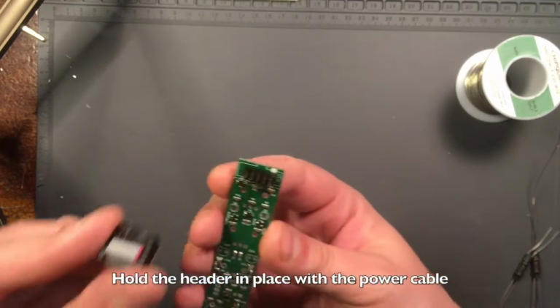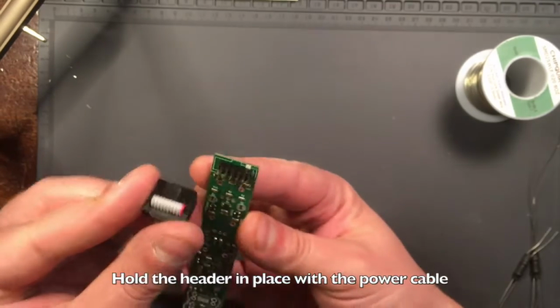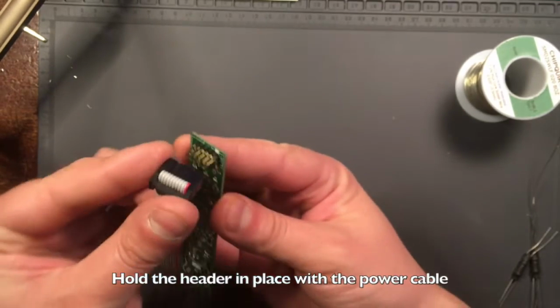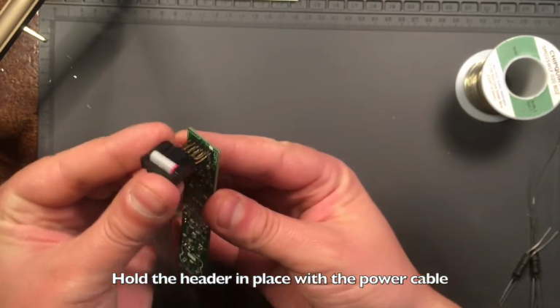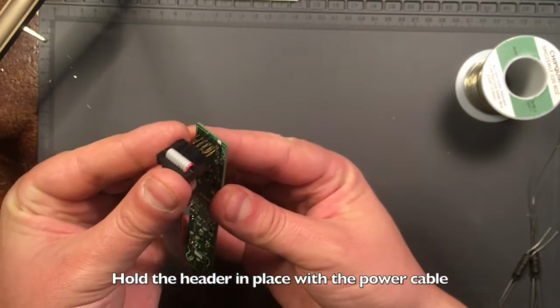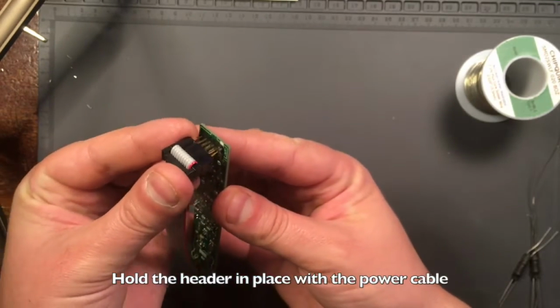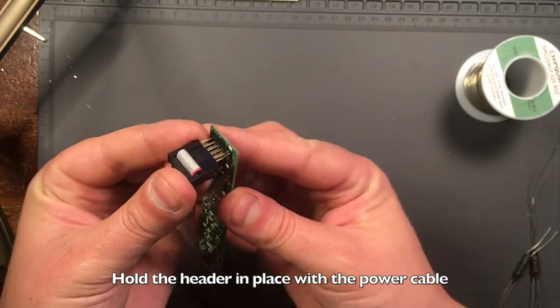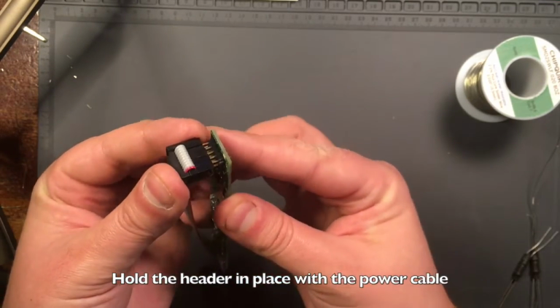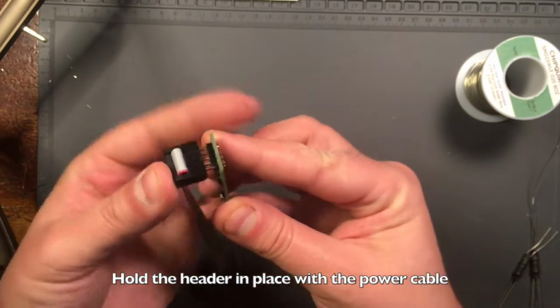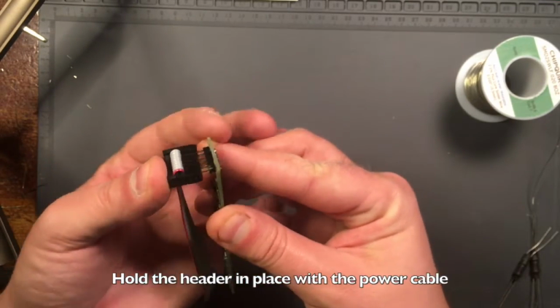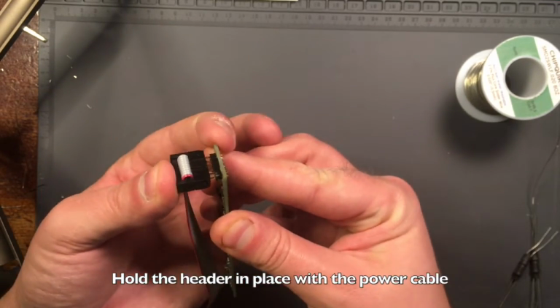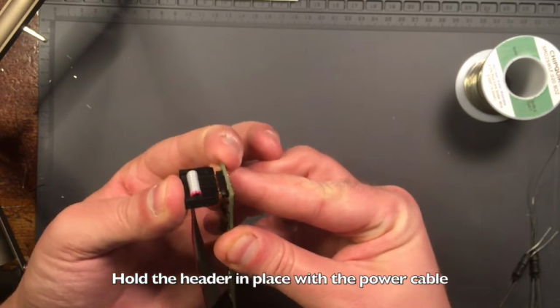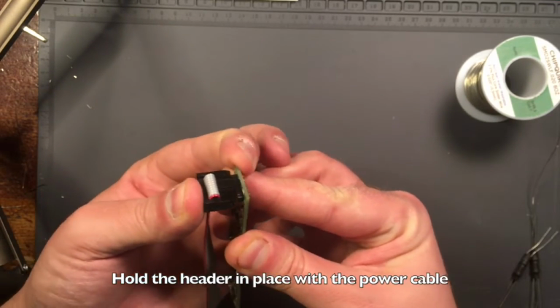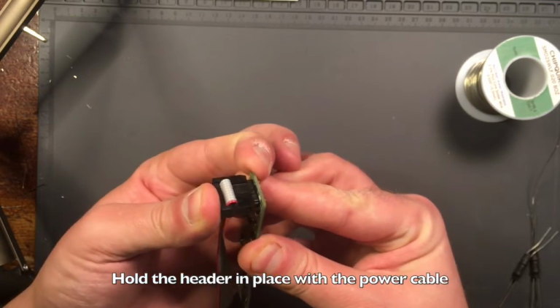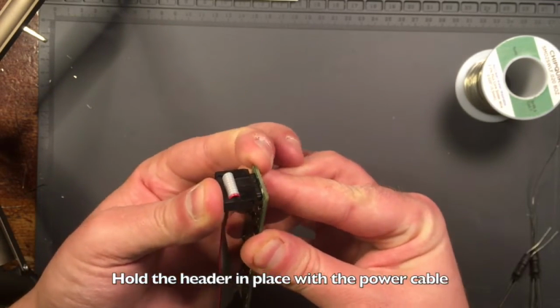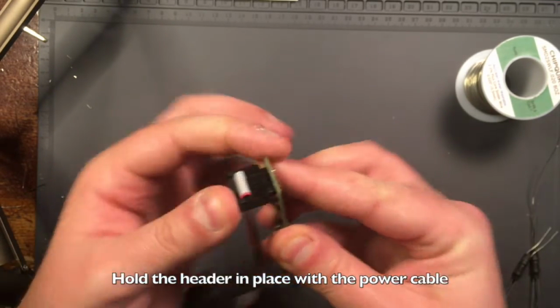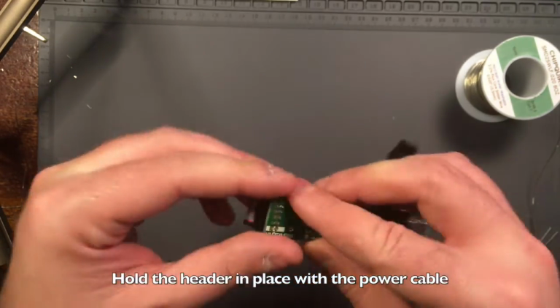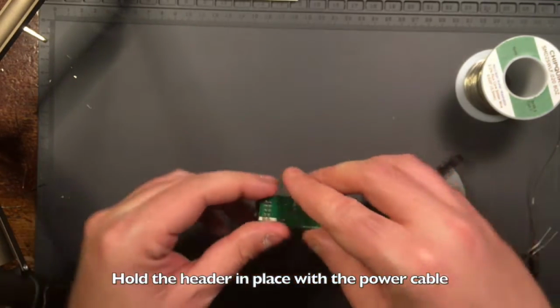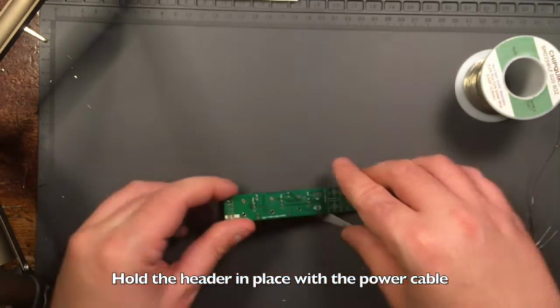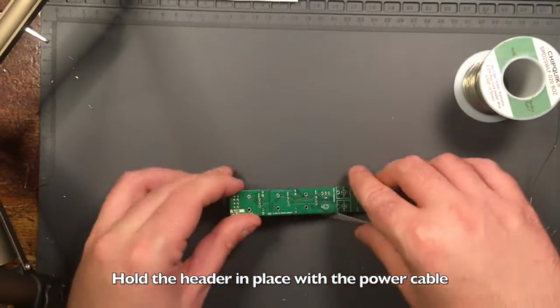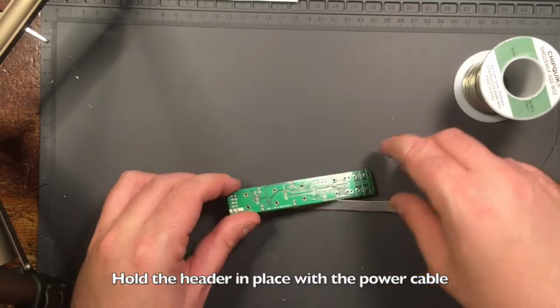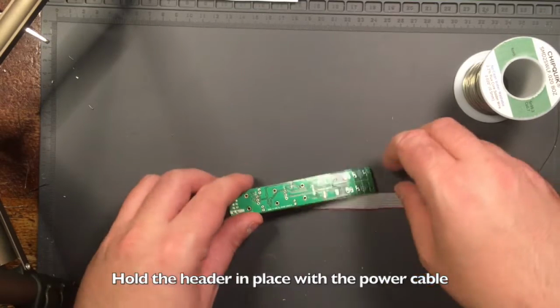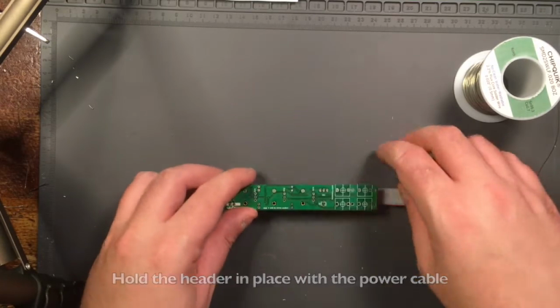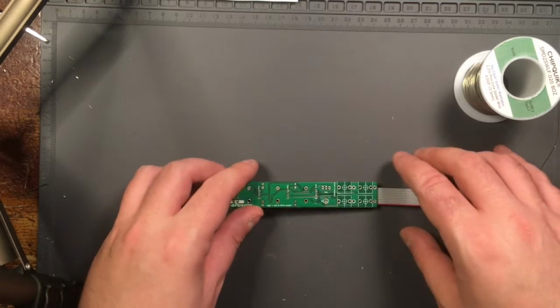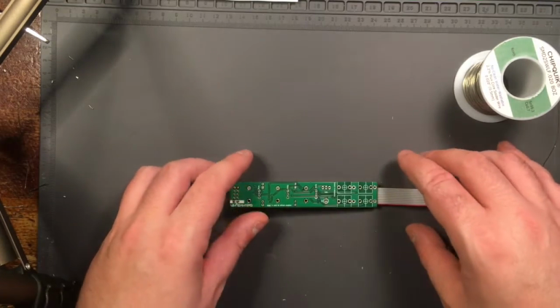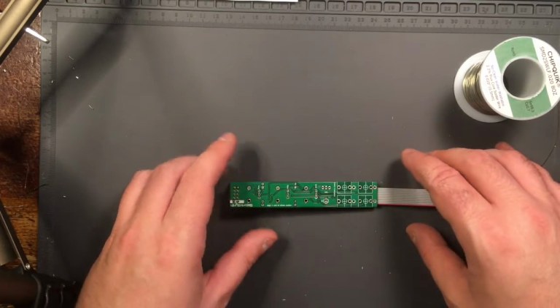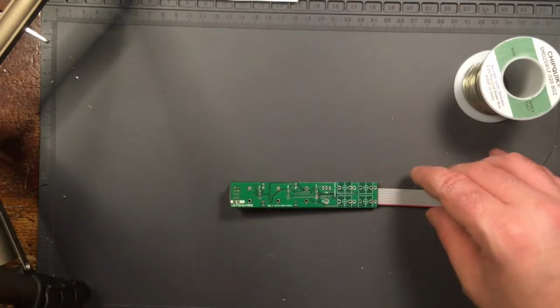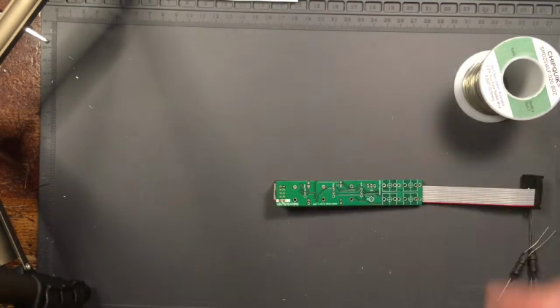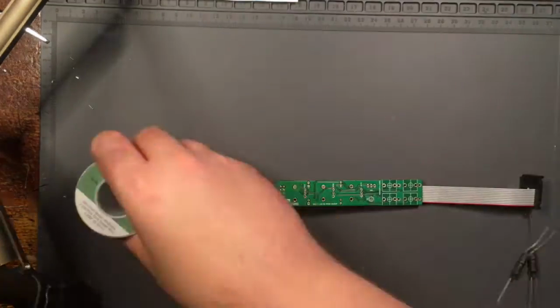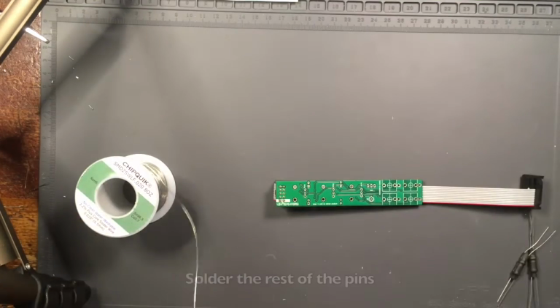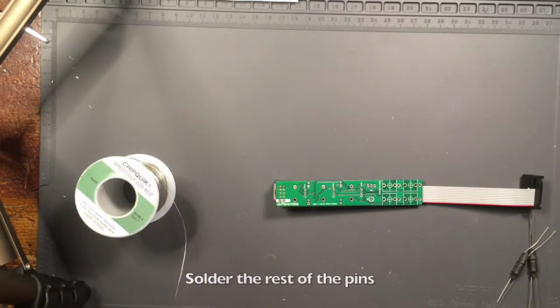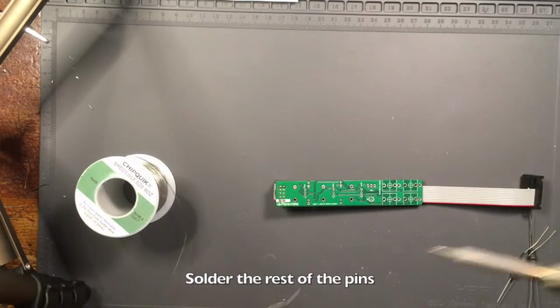Place the power cable on the header and flip the board over and solder the rest of the pins. Make sure the six center ground pads aren't shorted to the power rails.